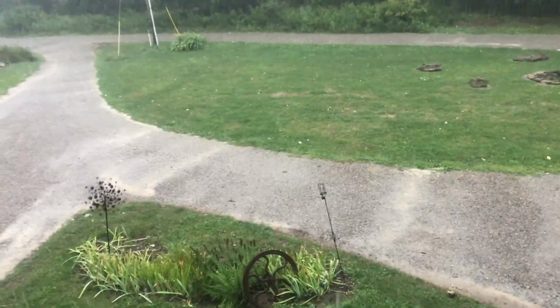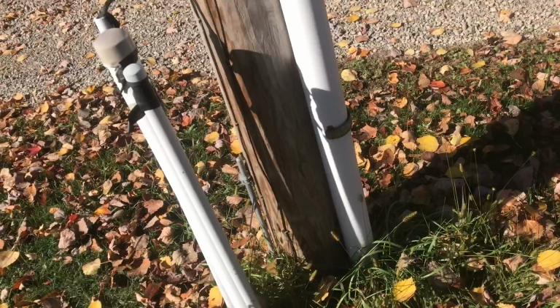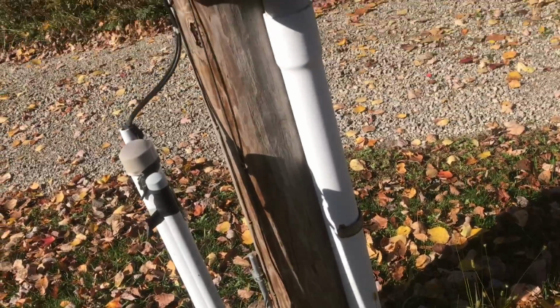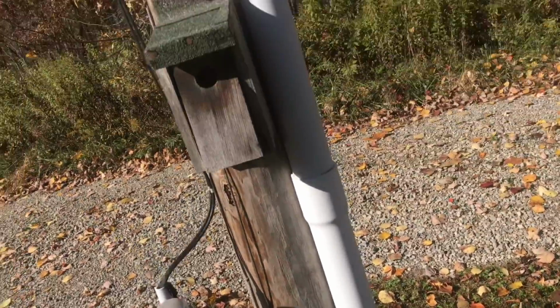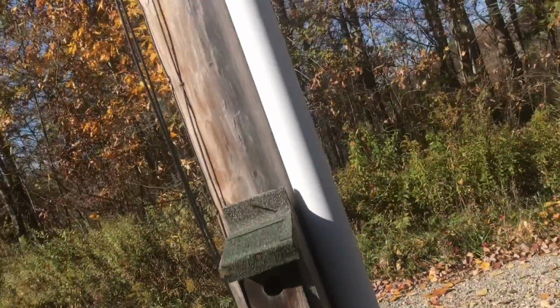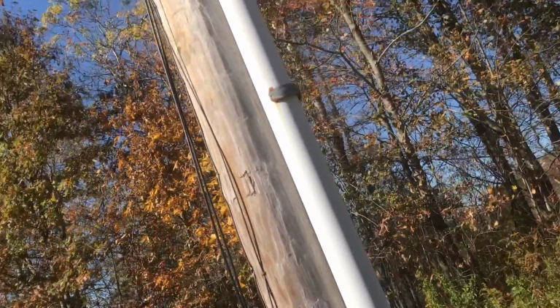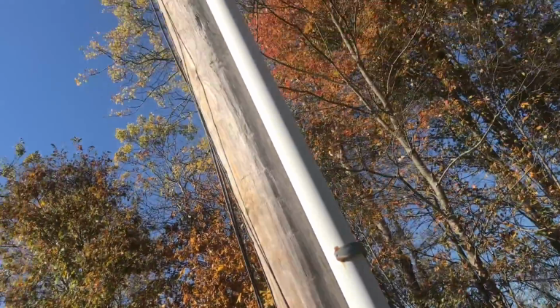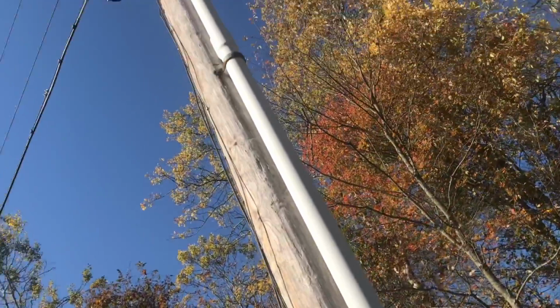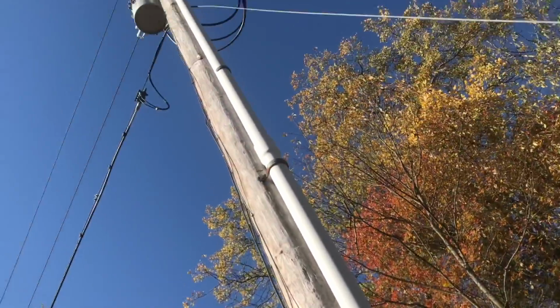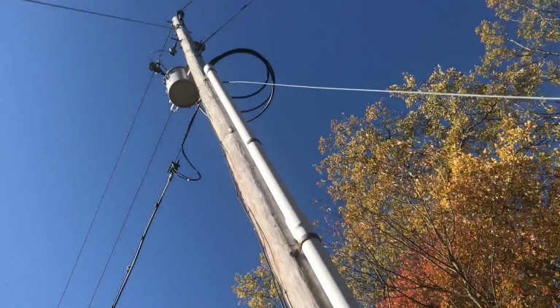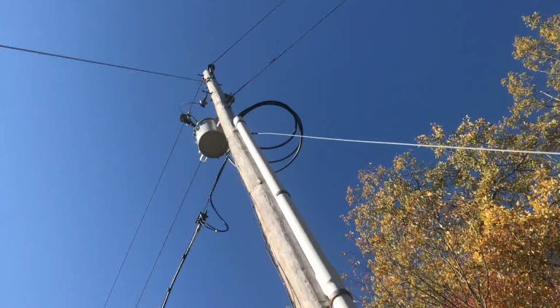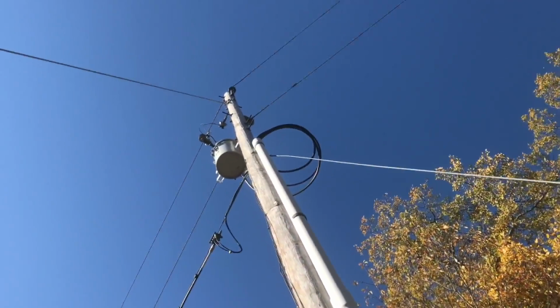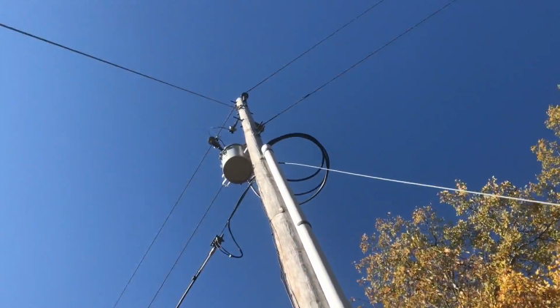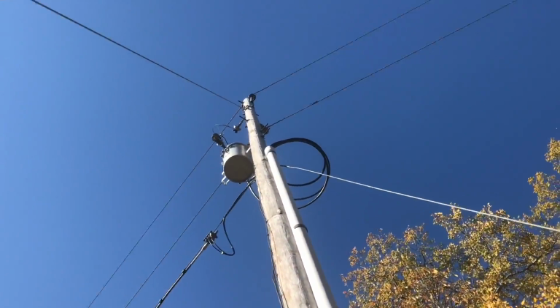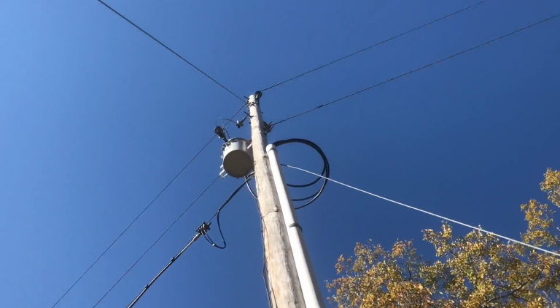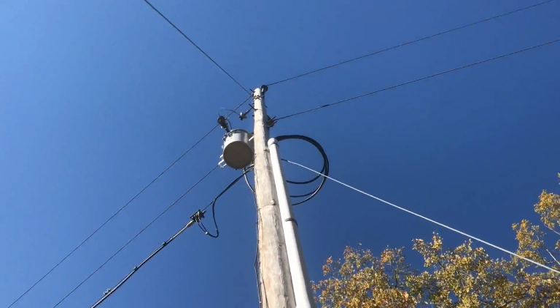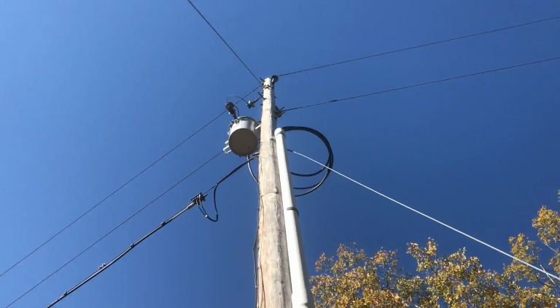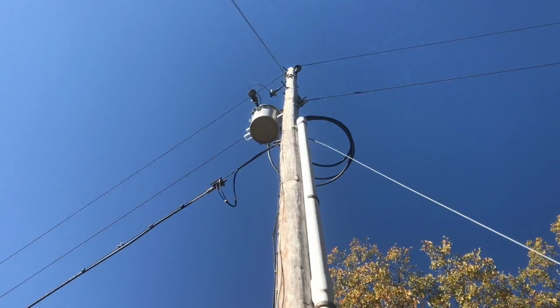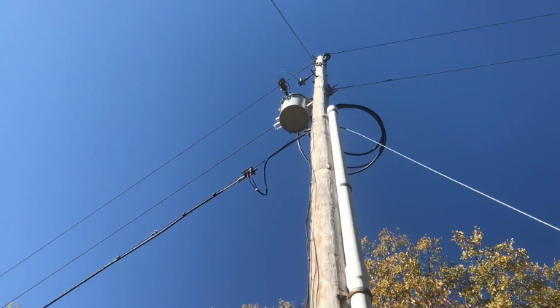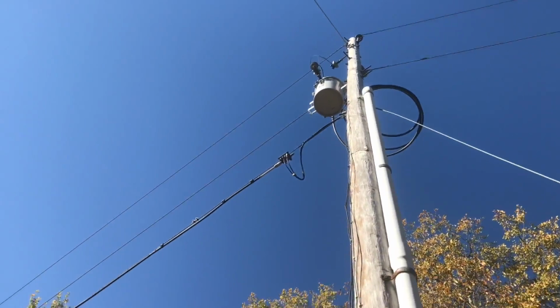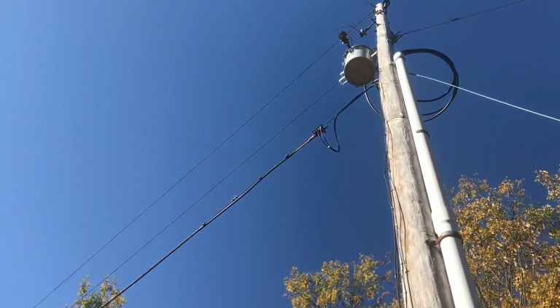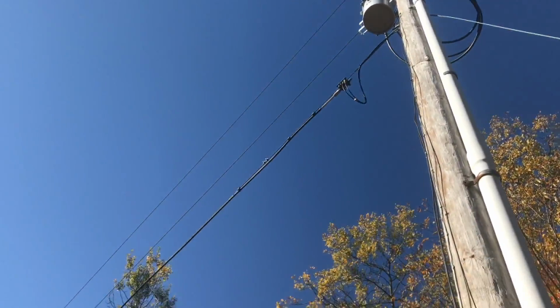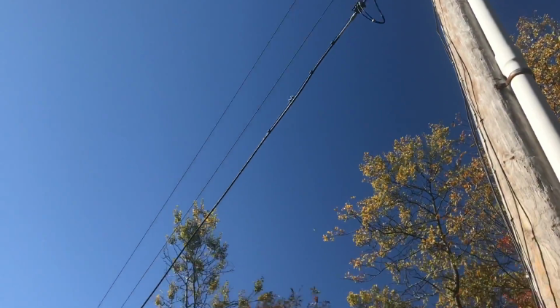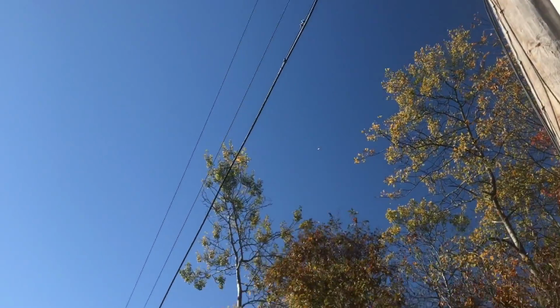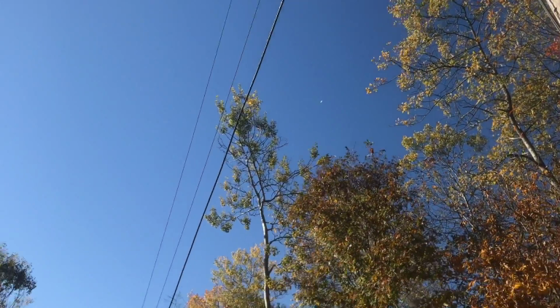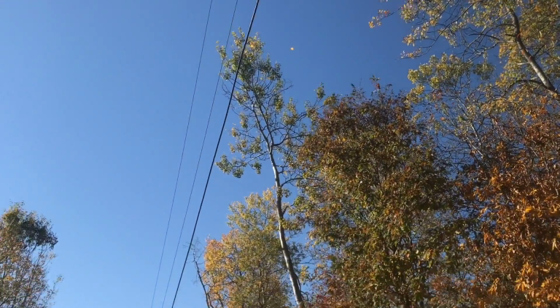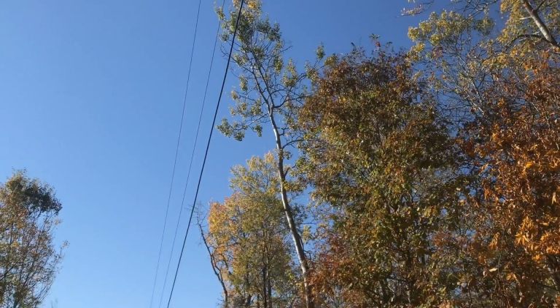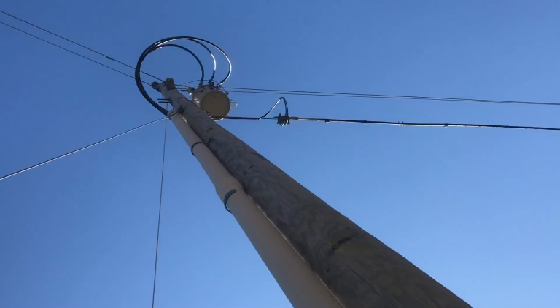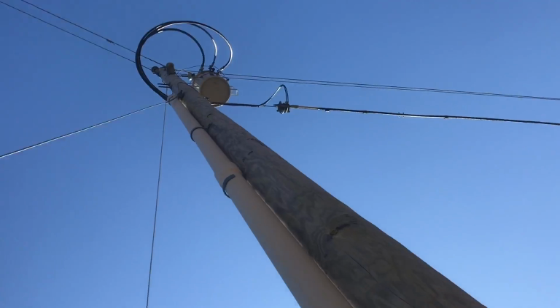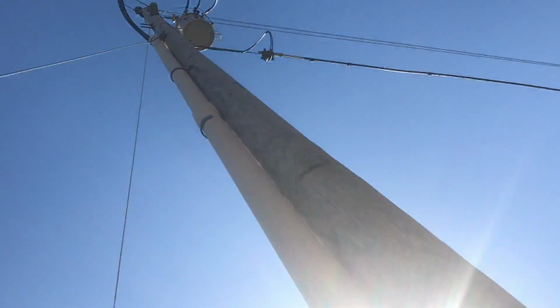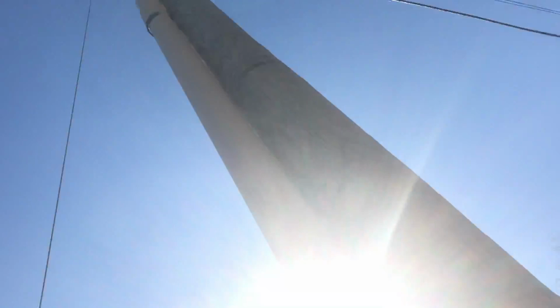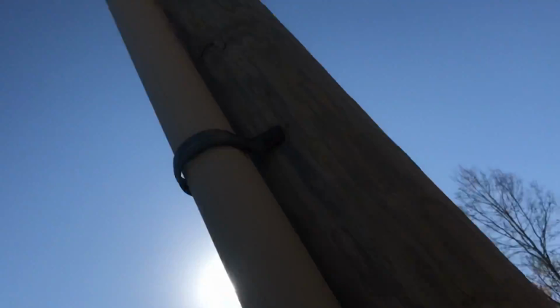When we had power lines buried, it was about $700 for the whole run — that was for about a hundred feet of wire. Ever since we've had this line buried, we've never had a problem with it. We only have problems with the power lines in the air.